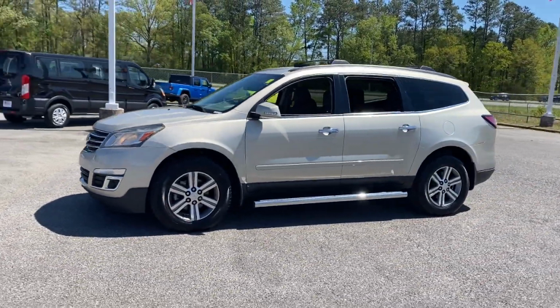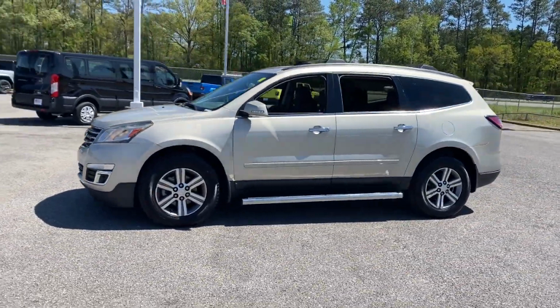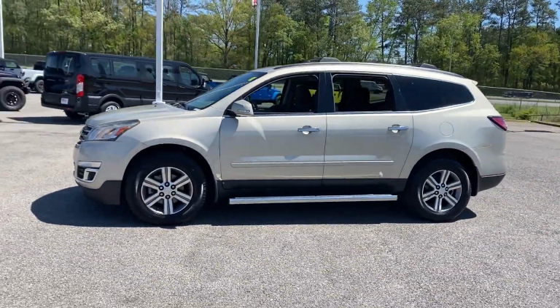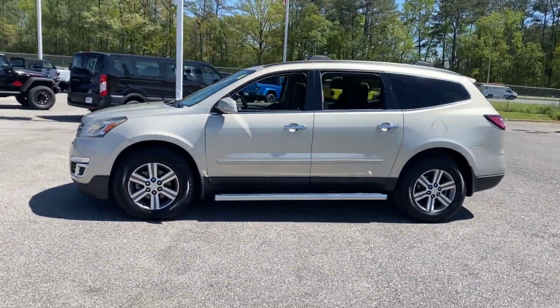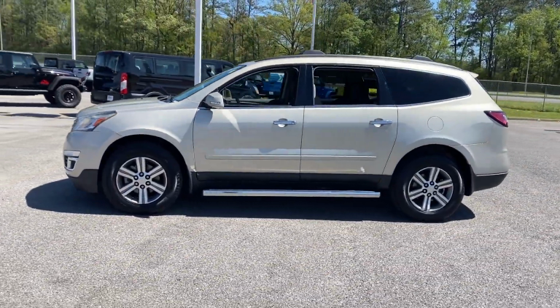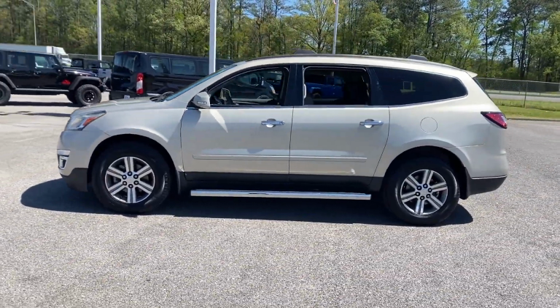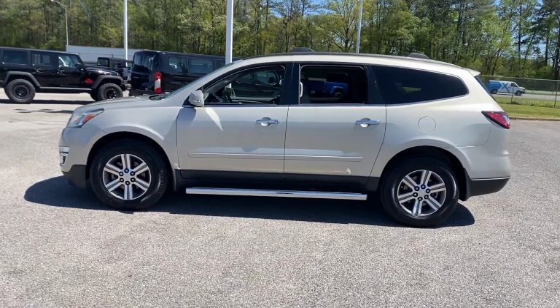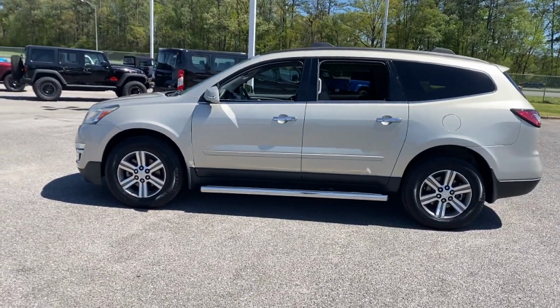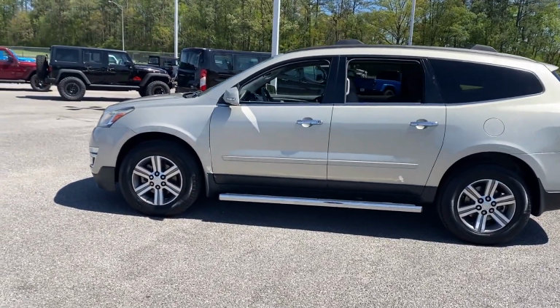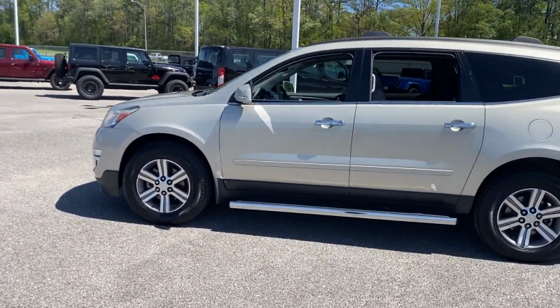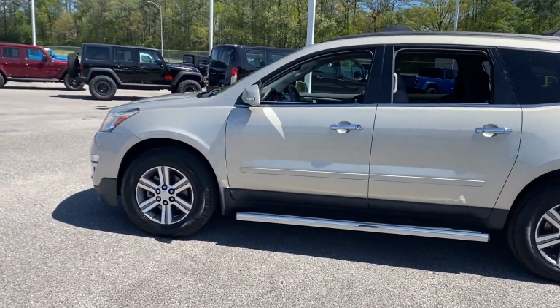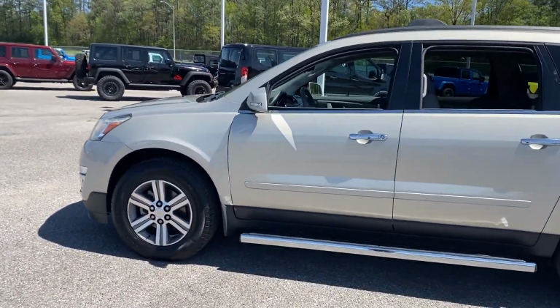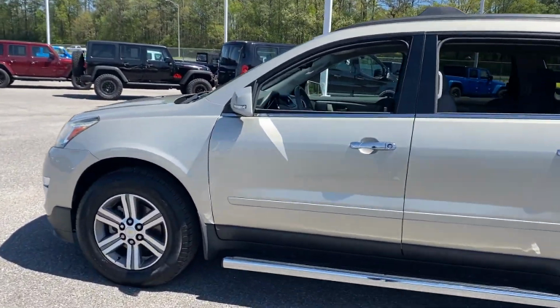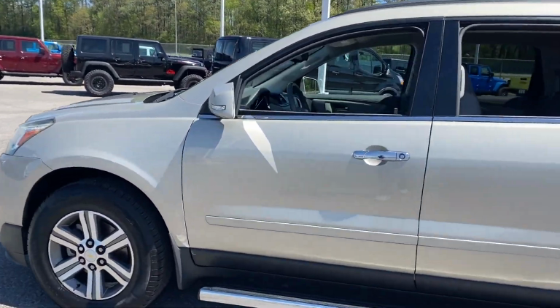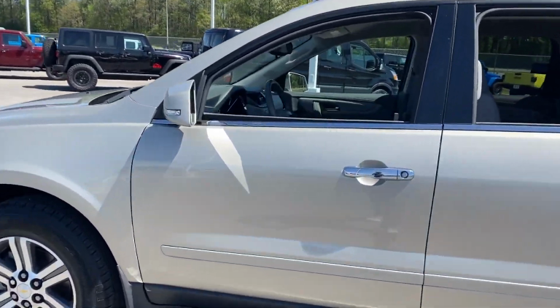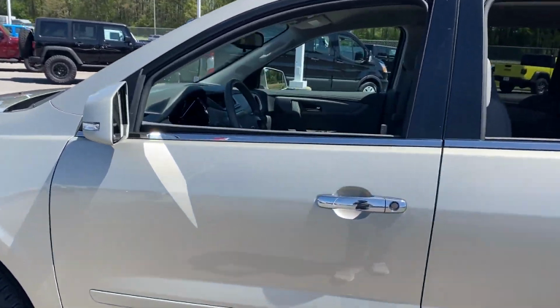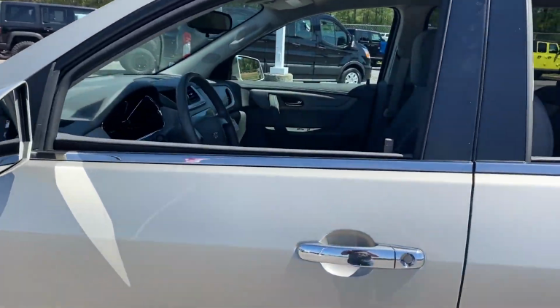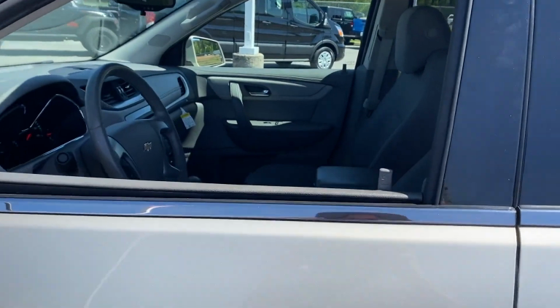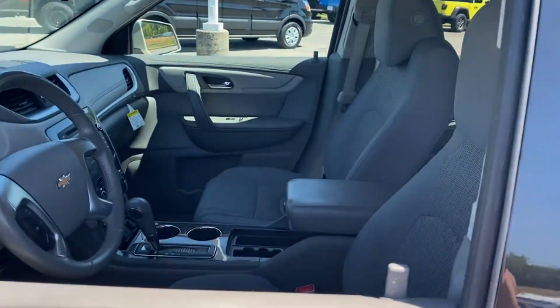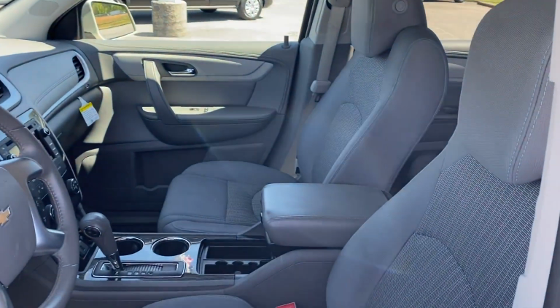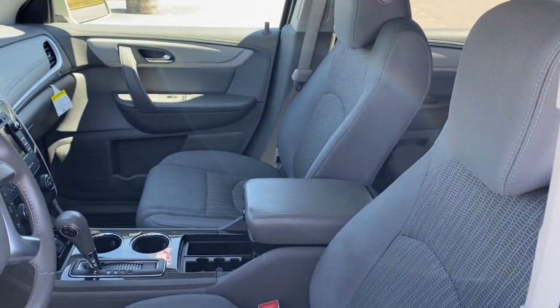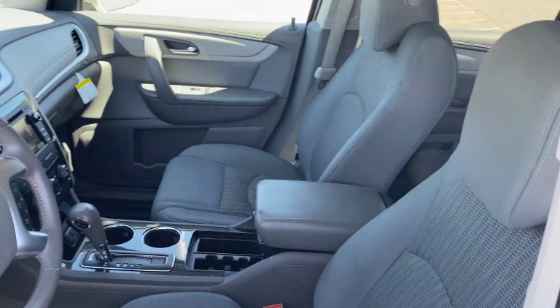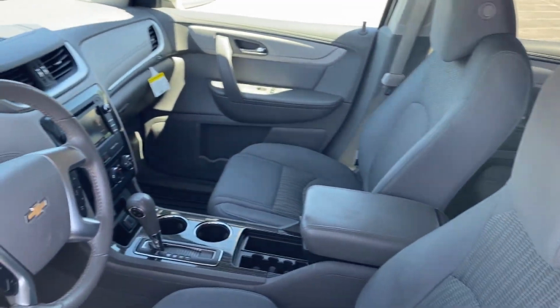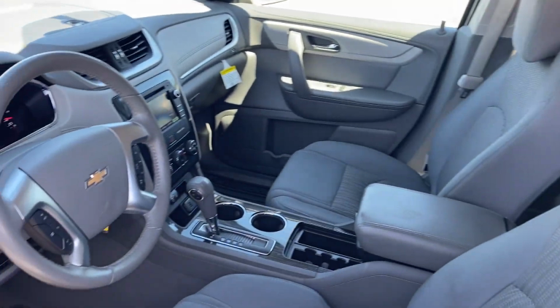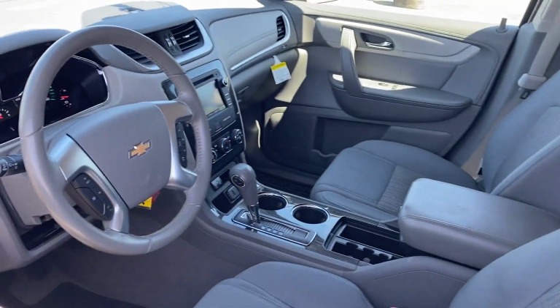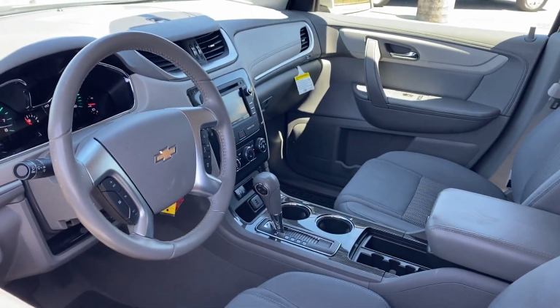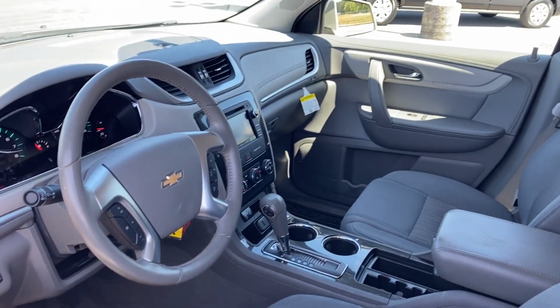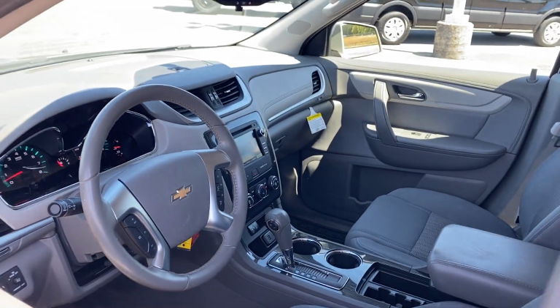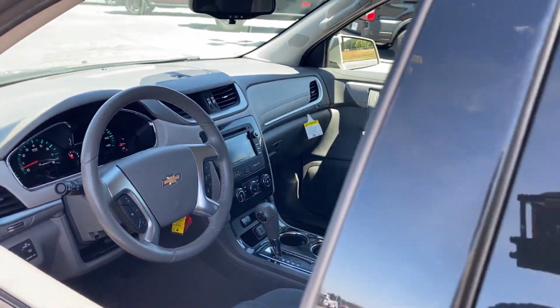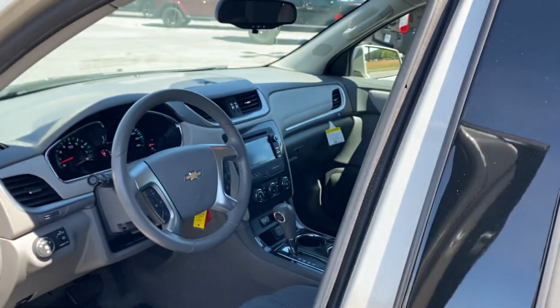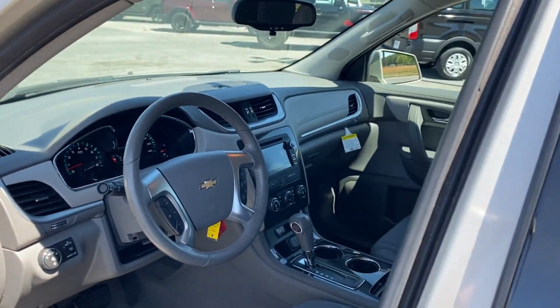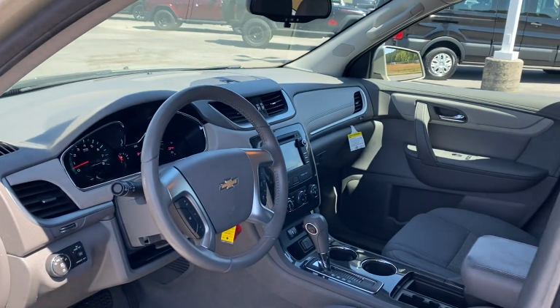You'll also get side view mirrors with turn signals, Wi-Fi hotspot, satellite radio, parking aid sensor, third row seating, heated side view mirrors, wood grain trim, and backup camera.